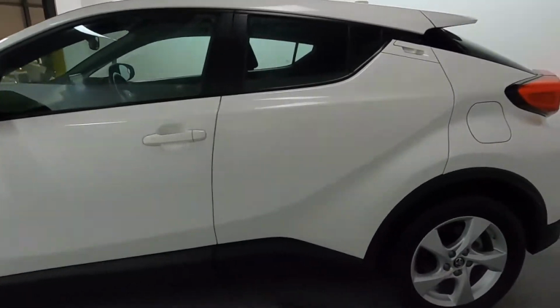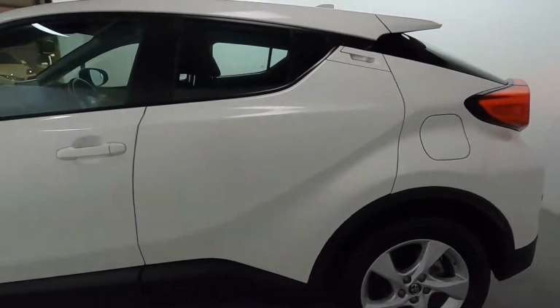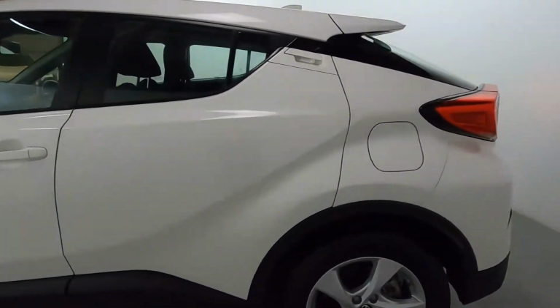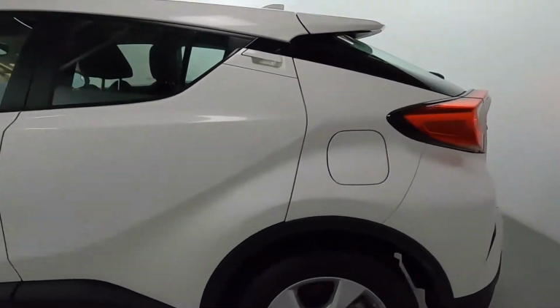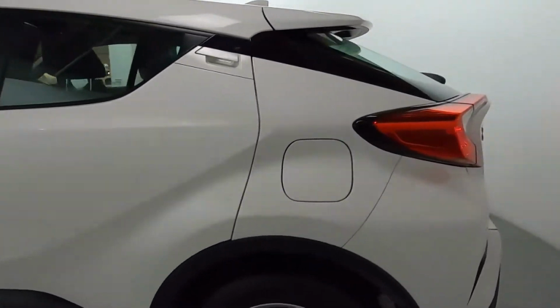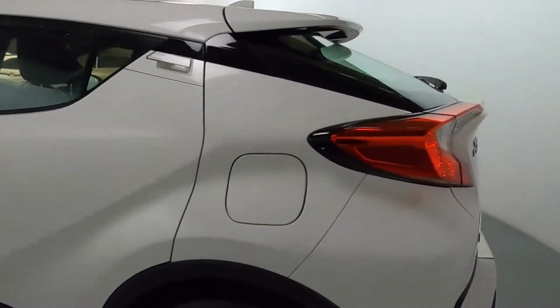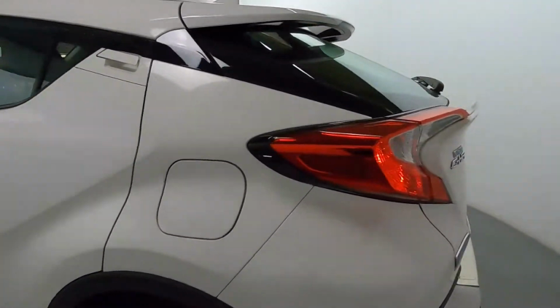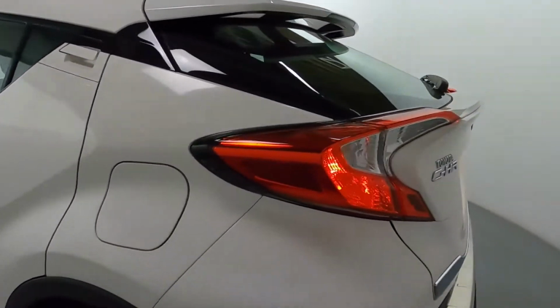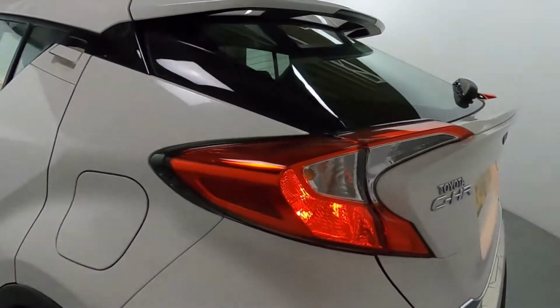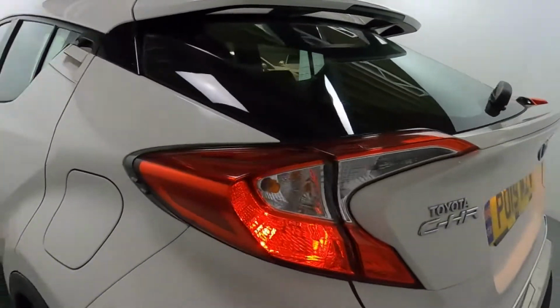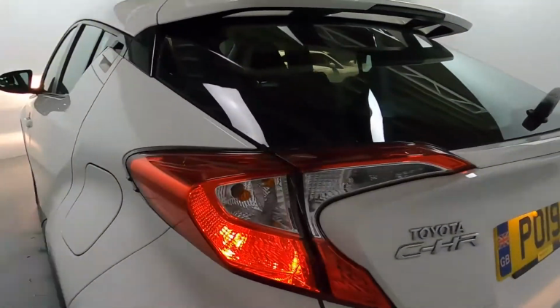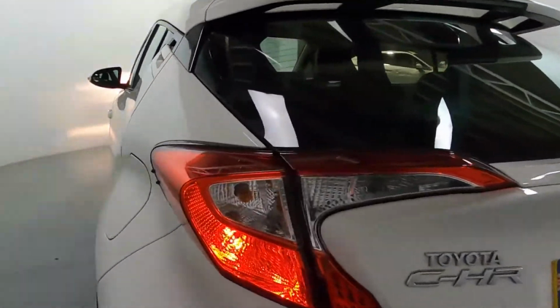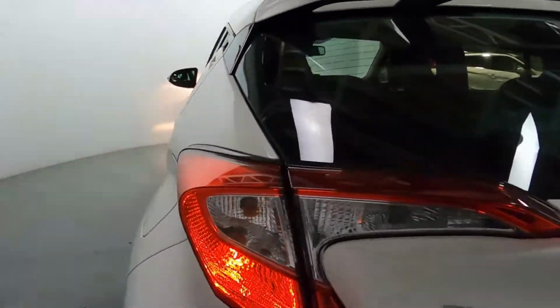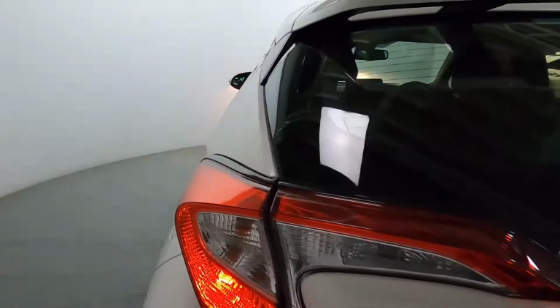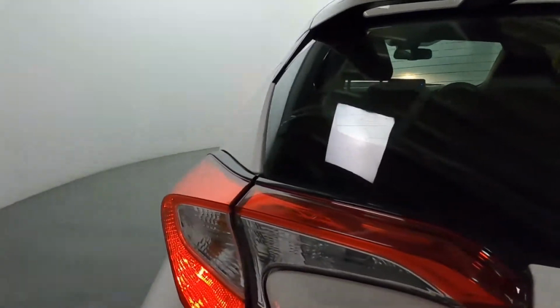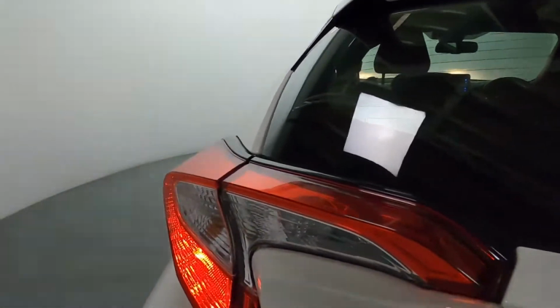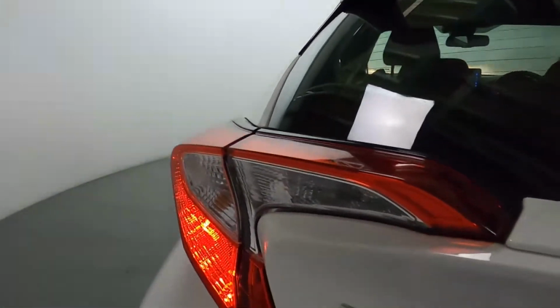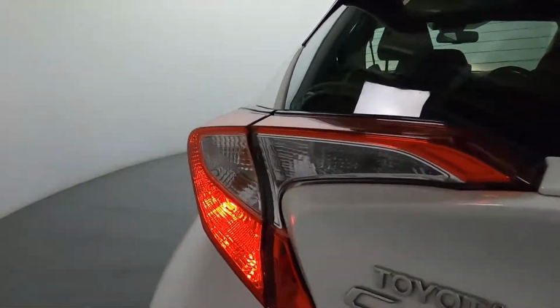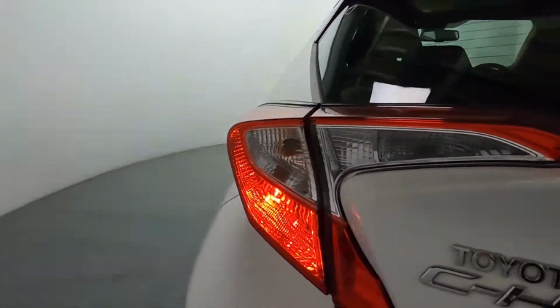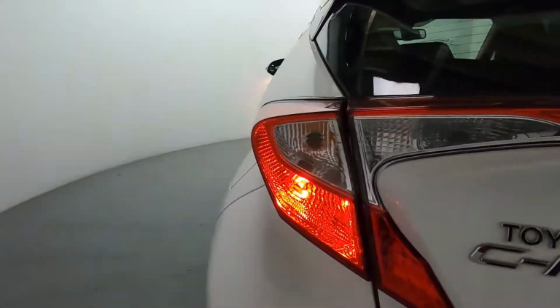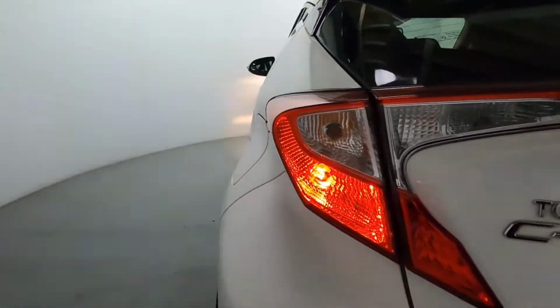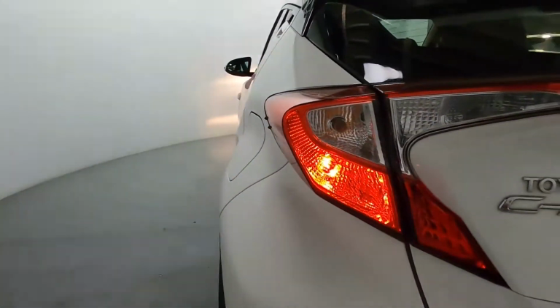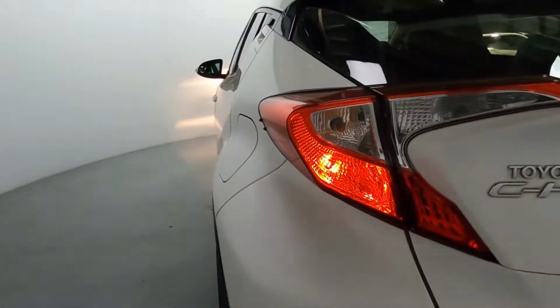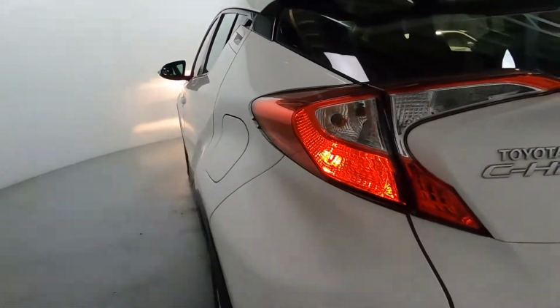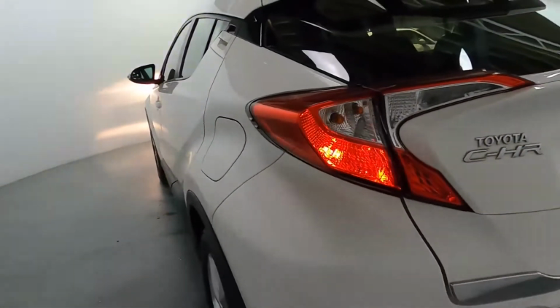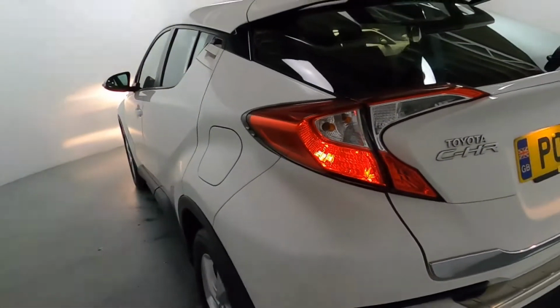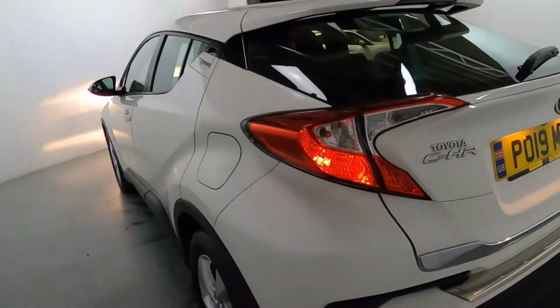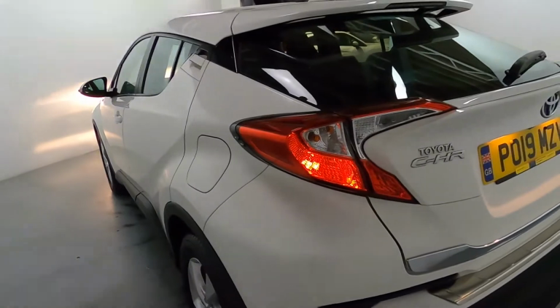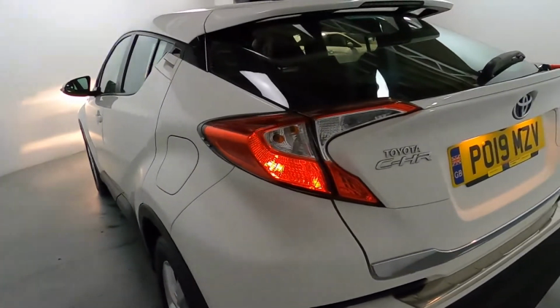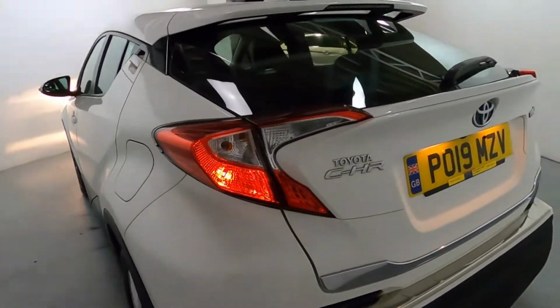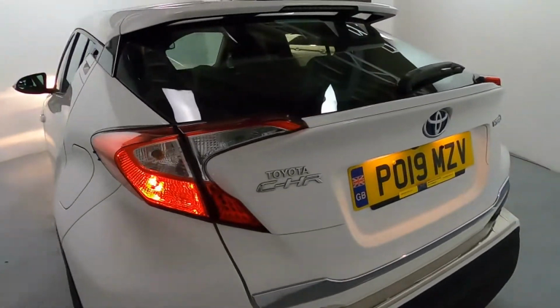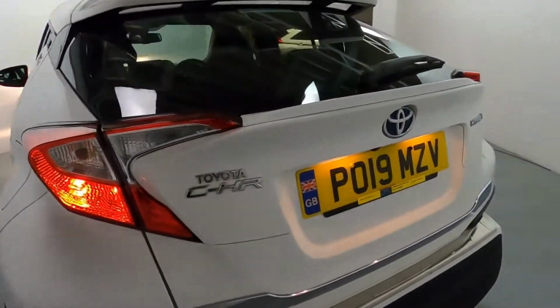Coming around to the rear, you'll notice these nice tail lights. They've got a really sleek design to them, which ties the rear end together nicely.